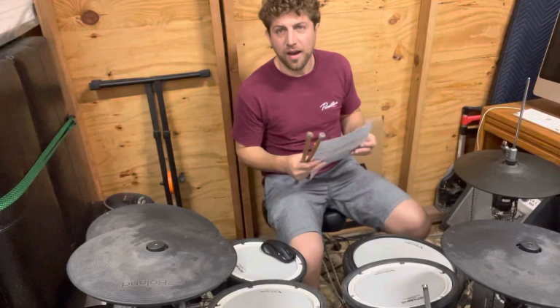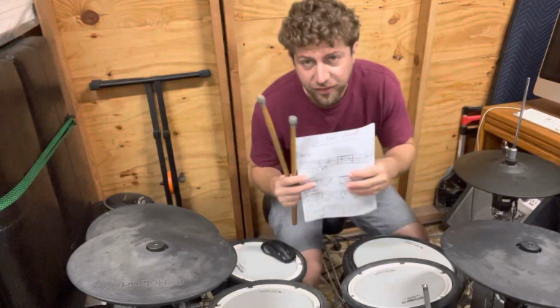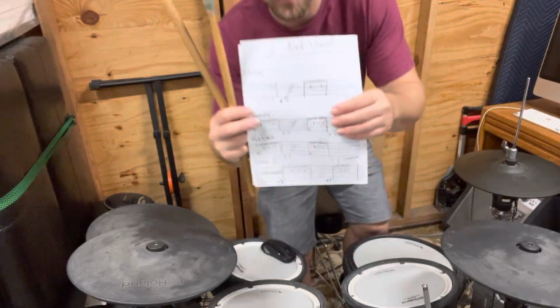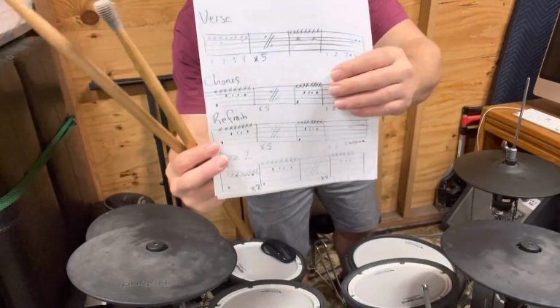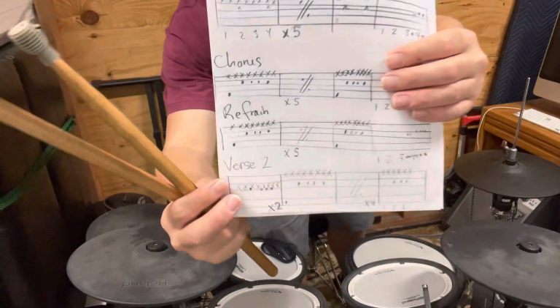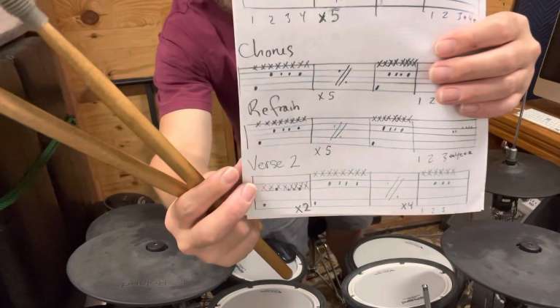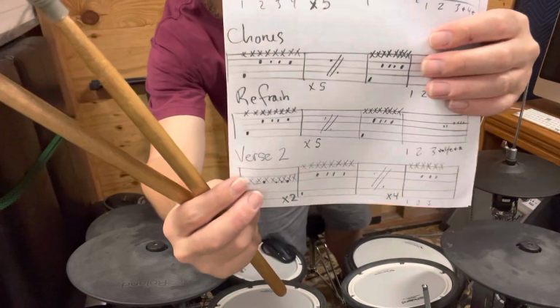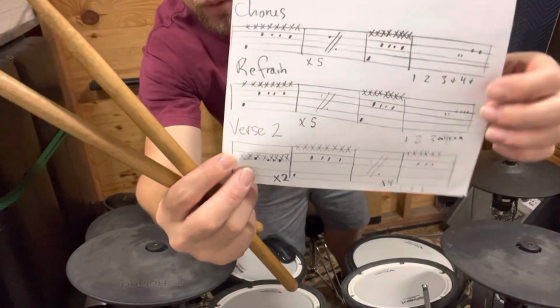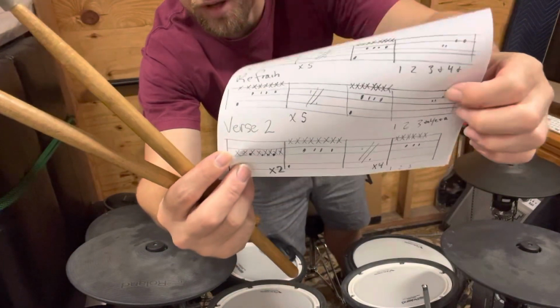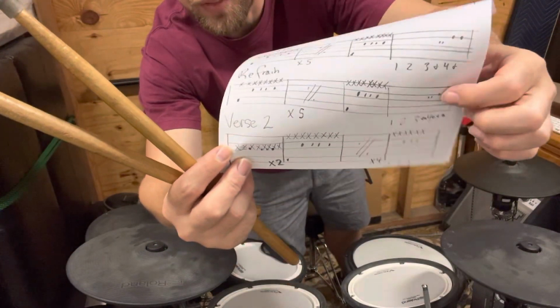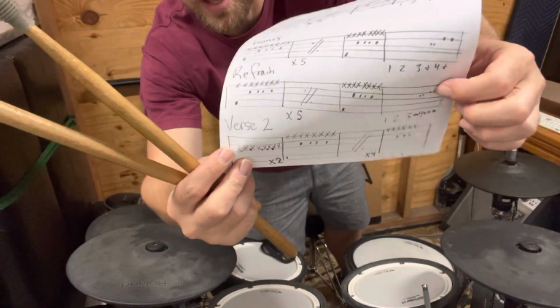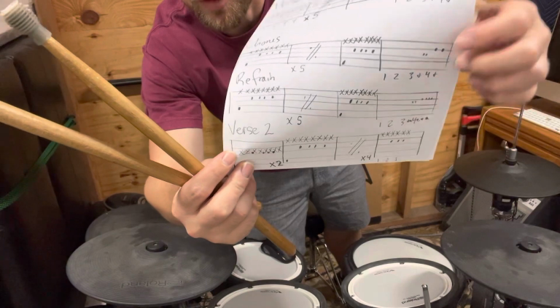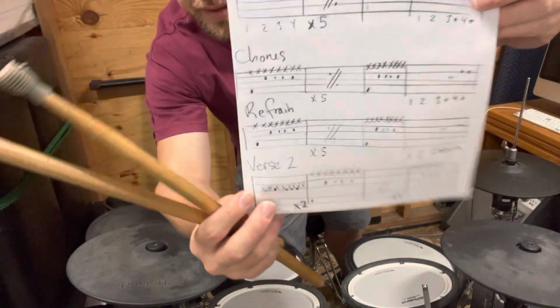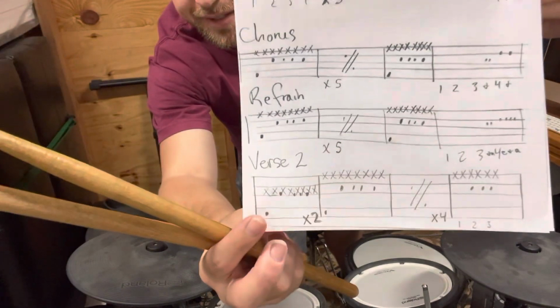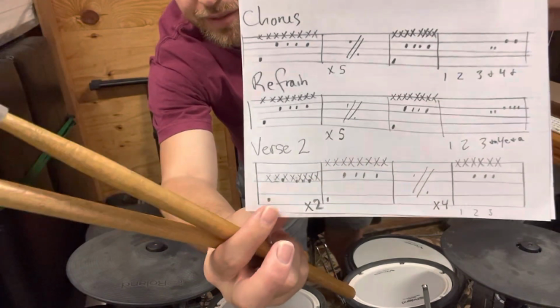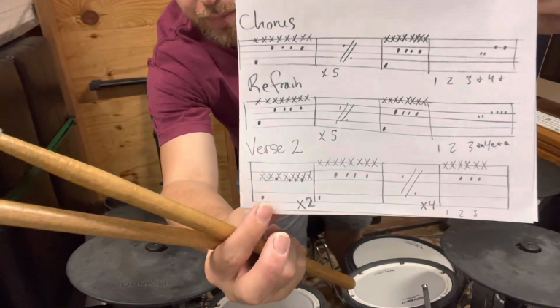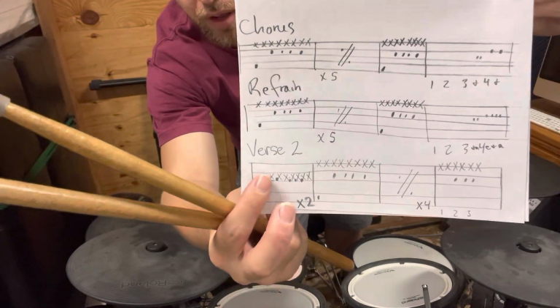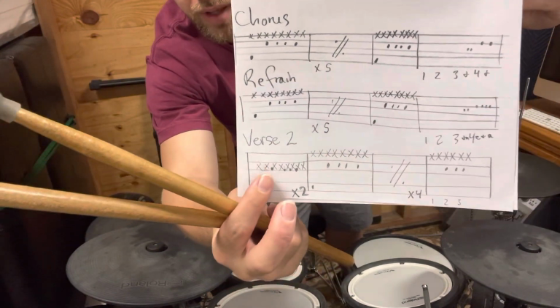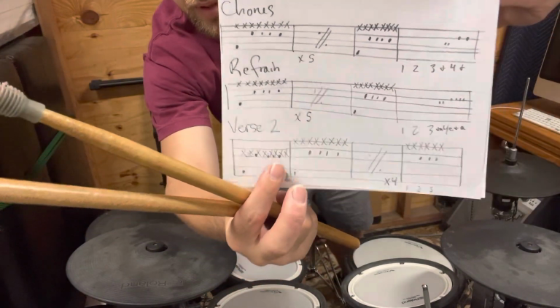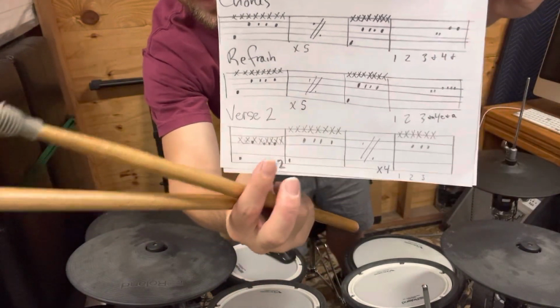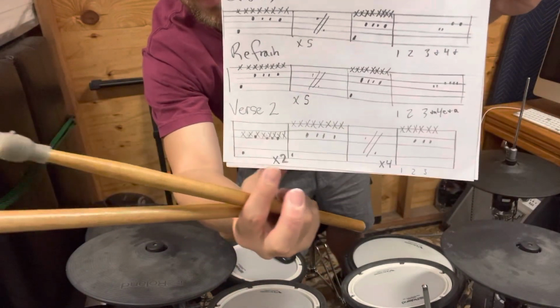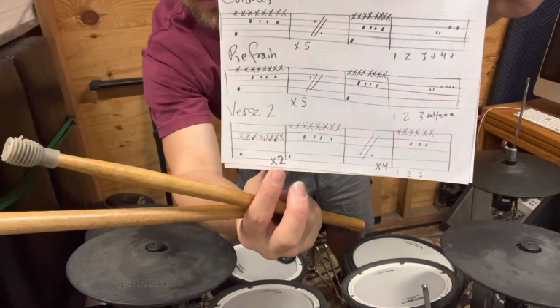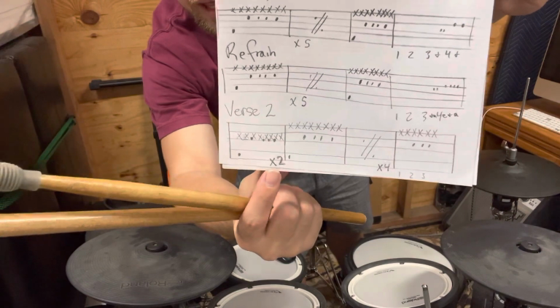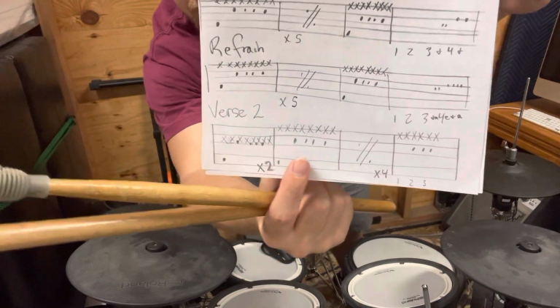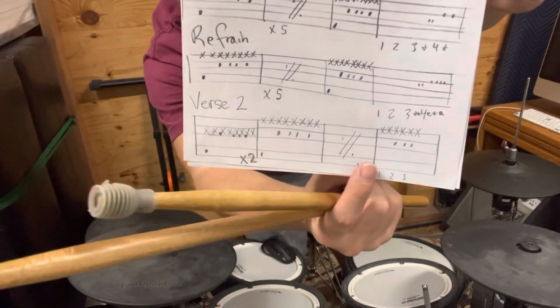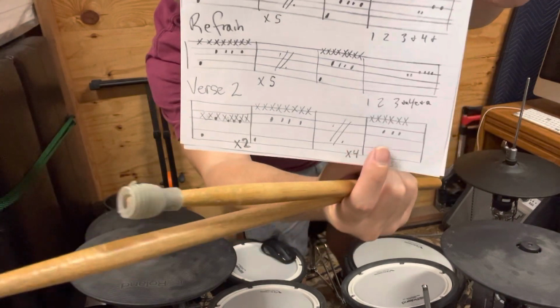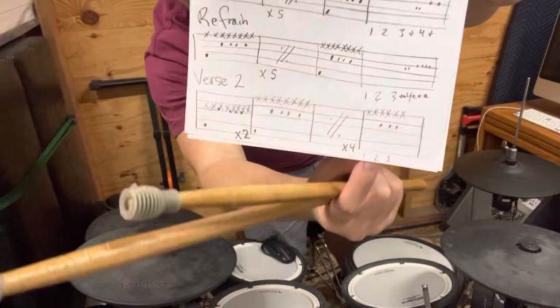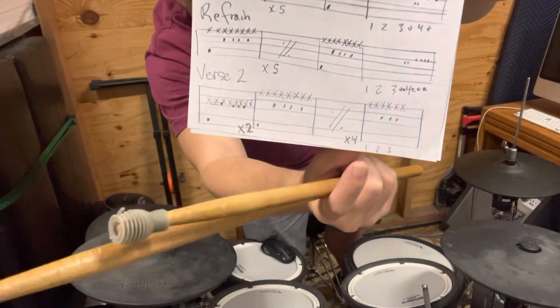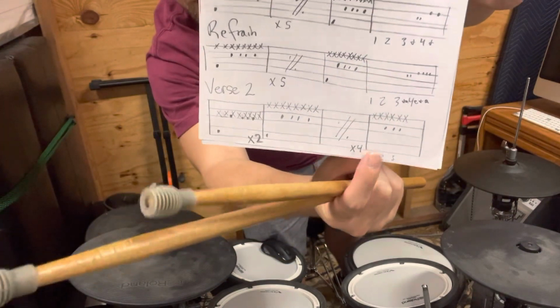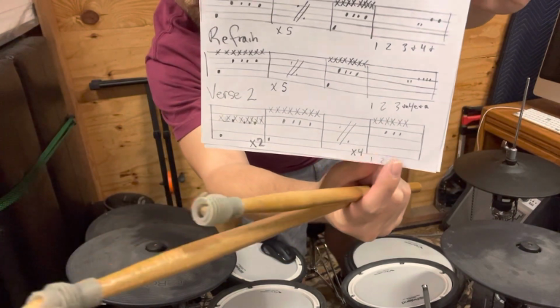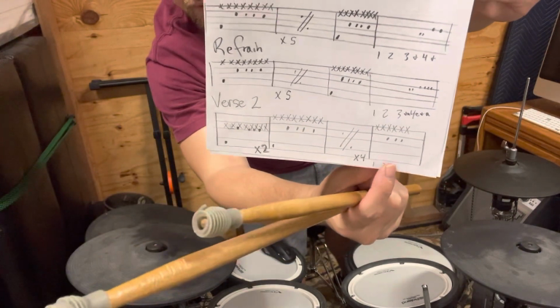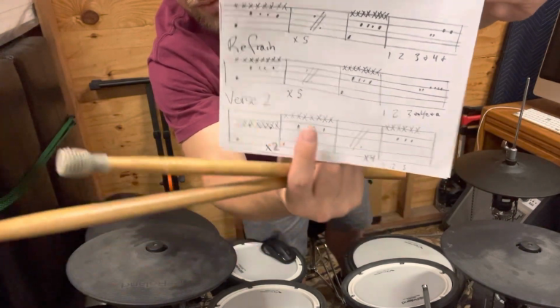Alright, for 'I Ain't Worried' — you're doing great going from this second fill to this part on the rim for two bars. Now let's practice this last part of the second verse.